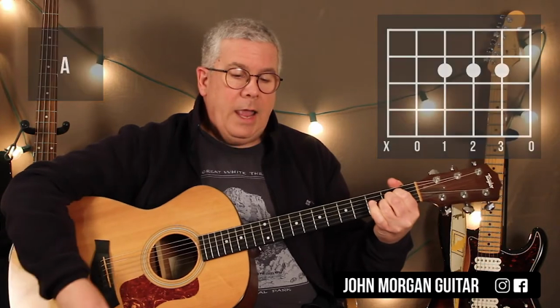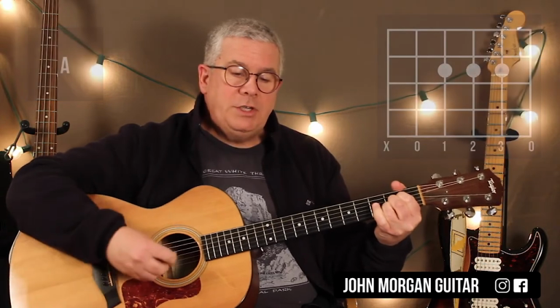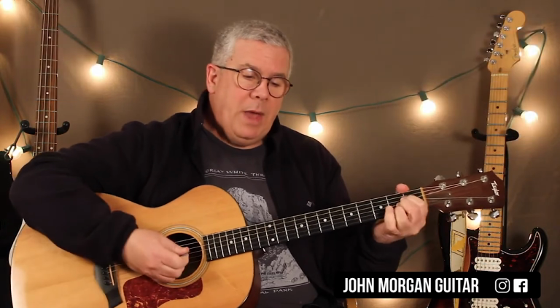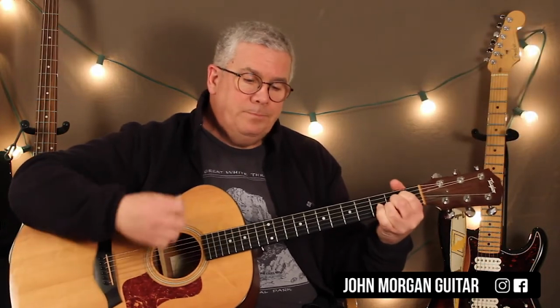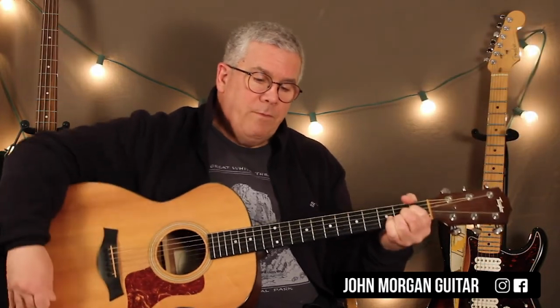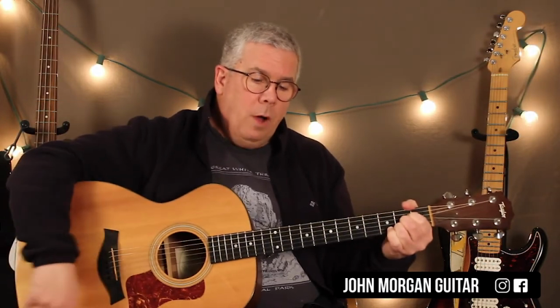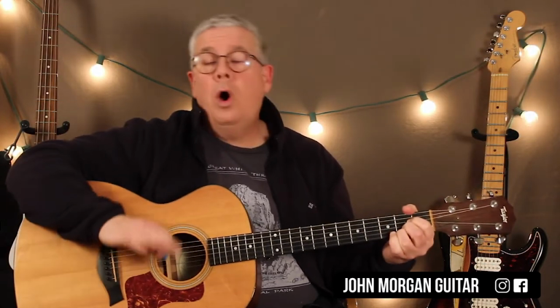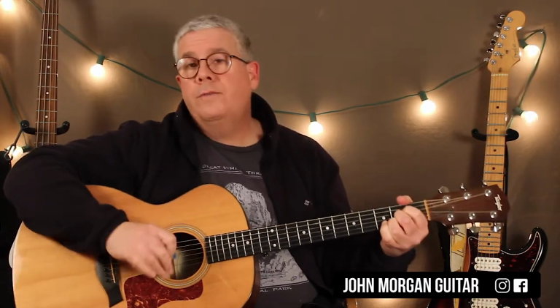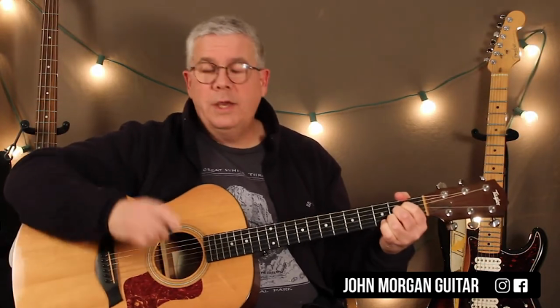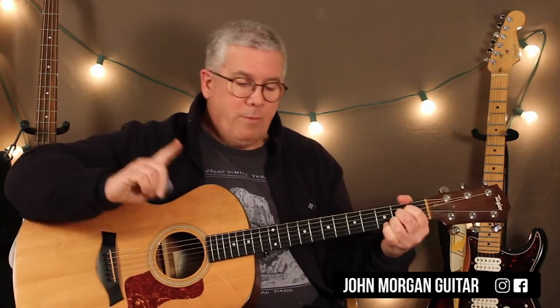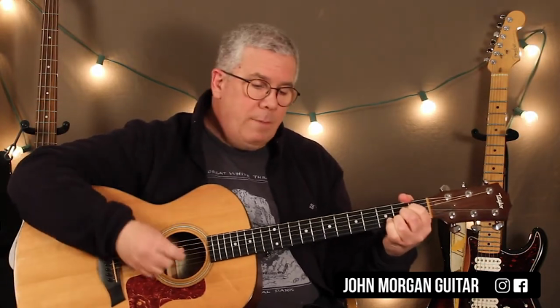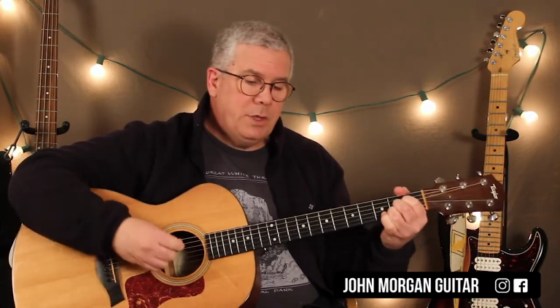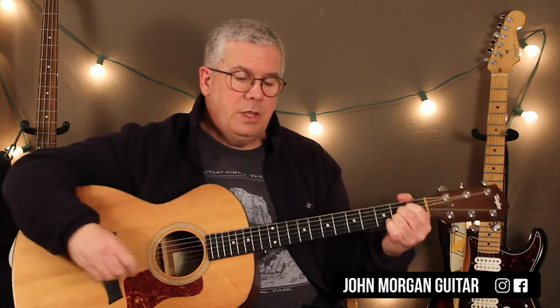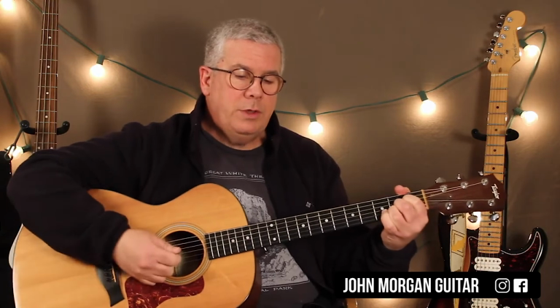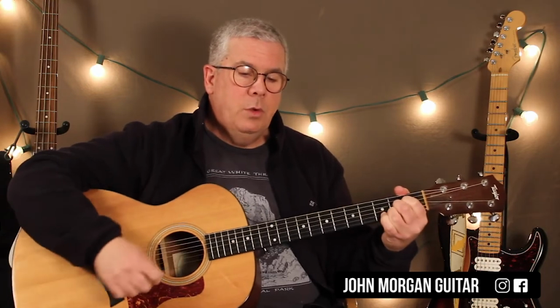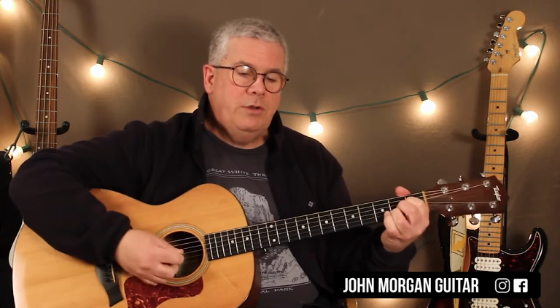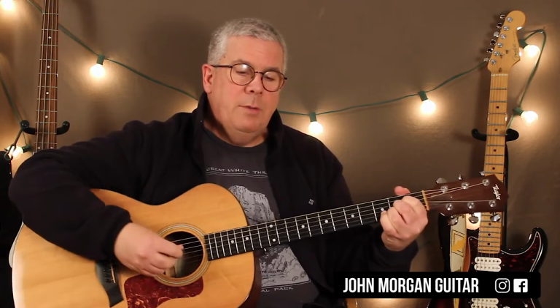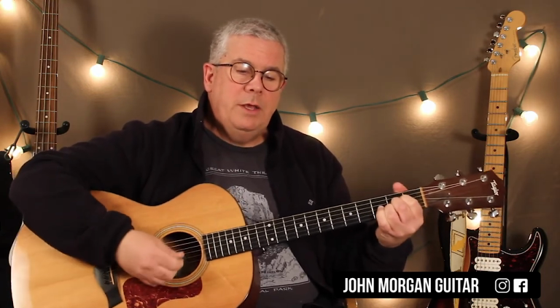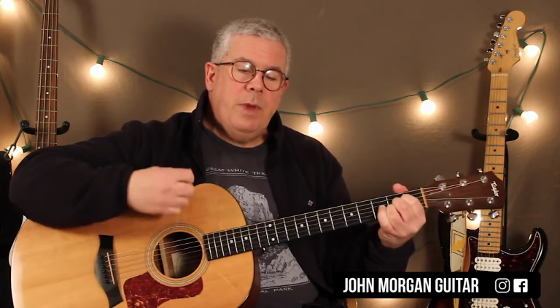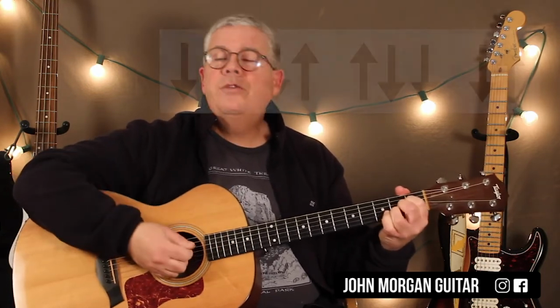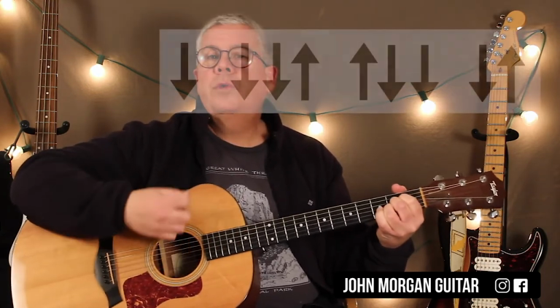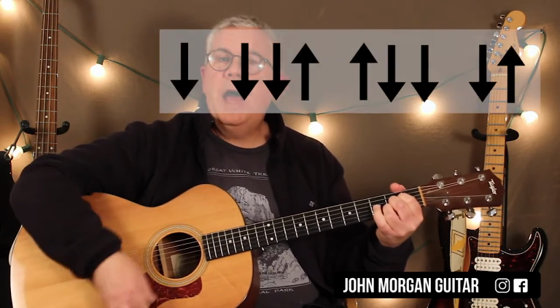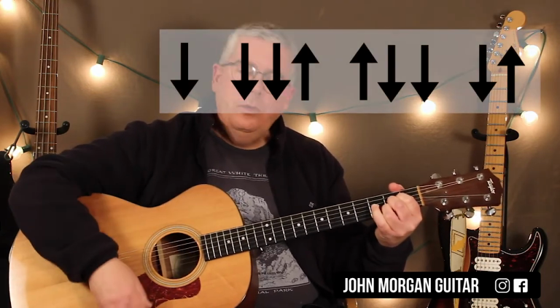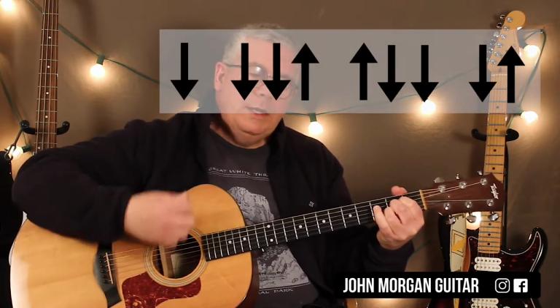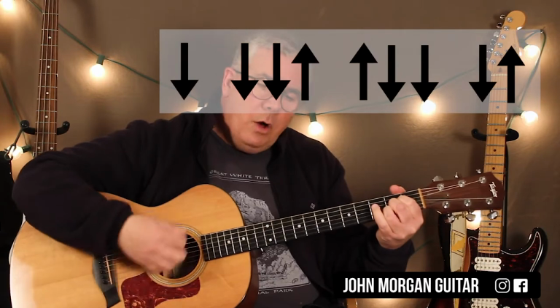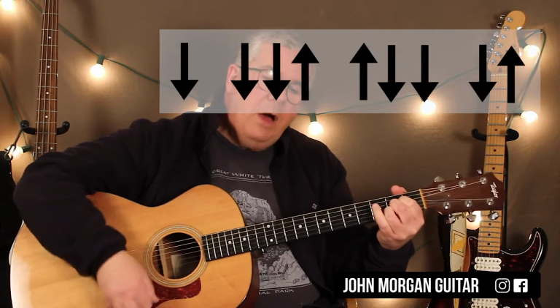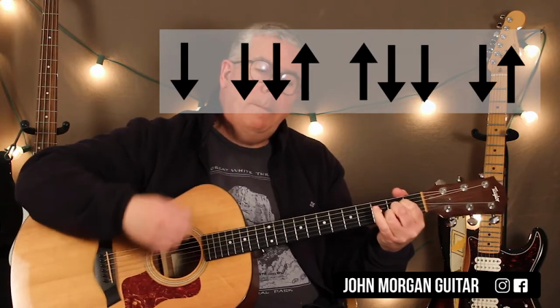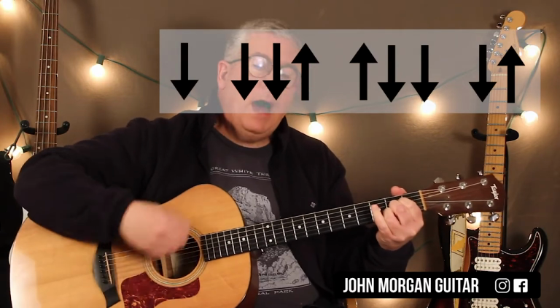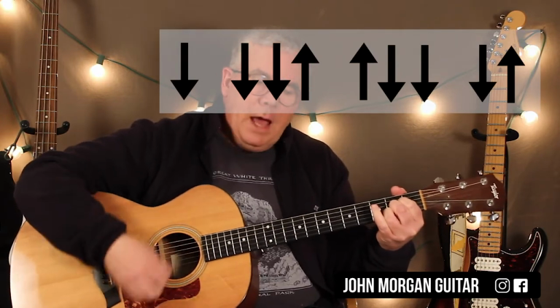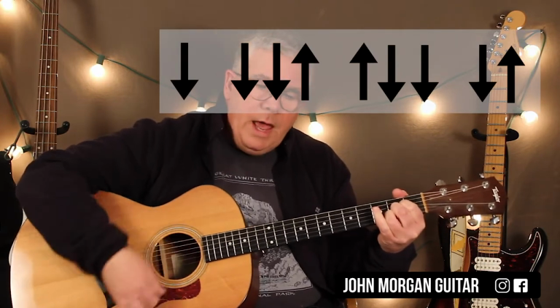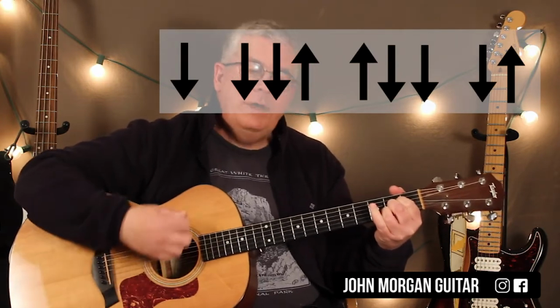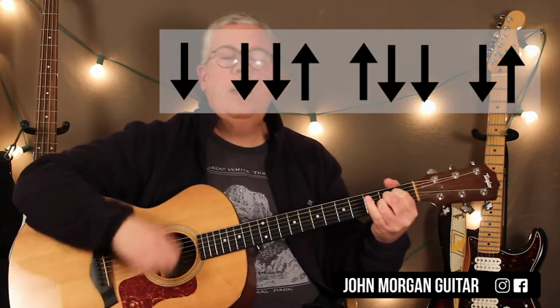And my strum pattern for almost all of the song, except for one measure in the chorus where it will change, is: down, down, down, up, up, down, down, down, up.